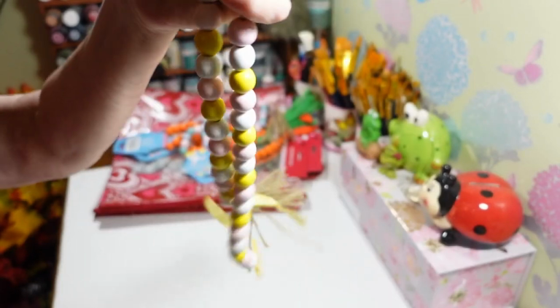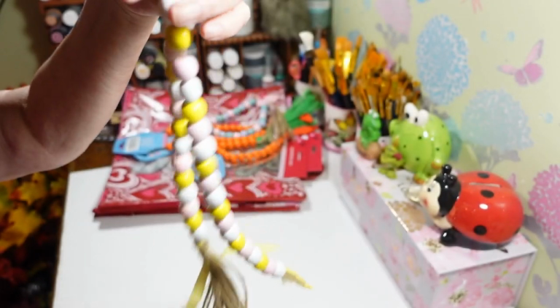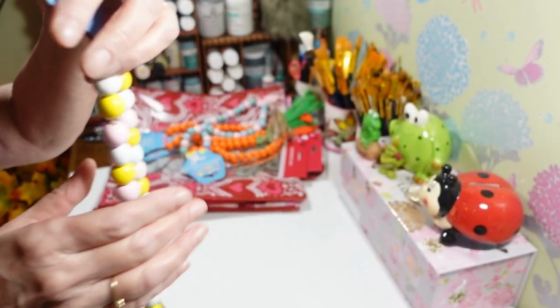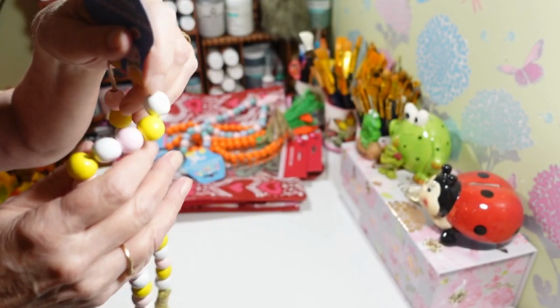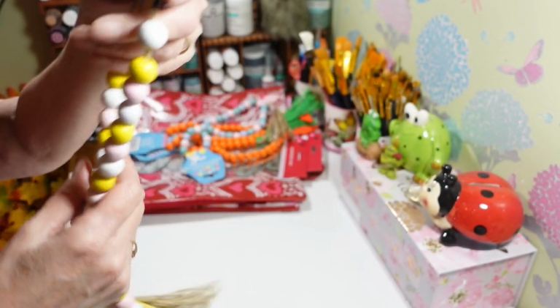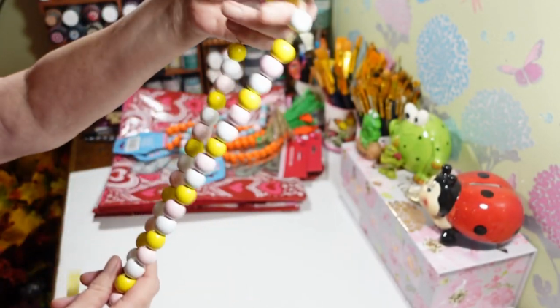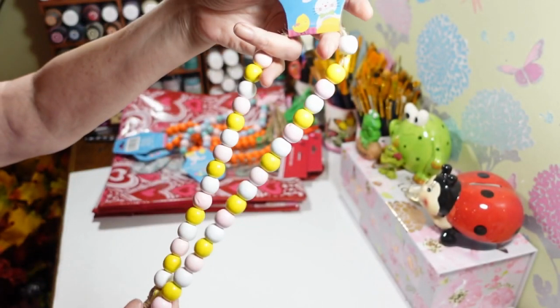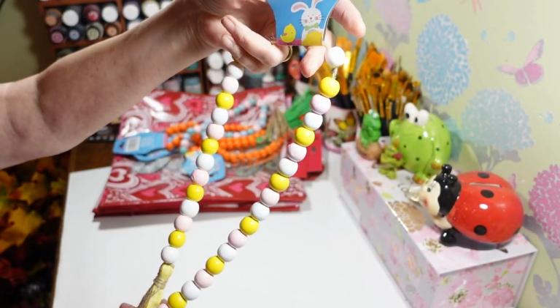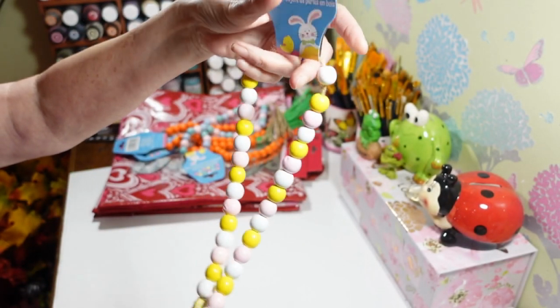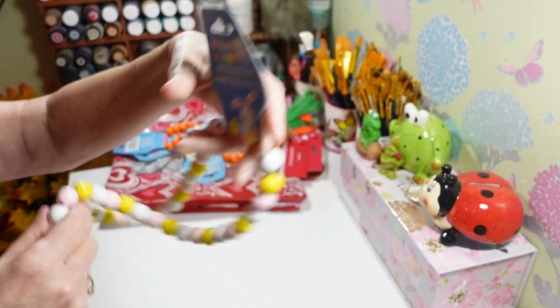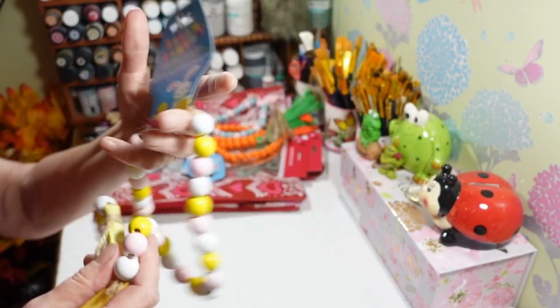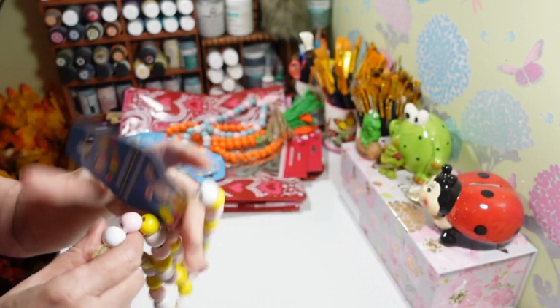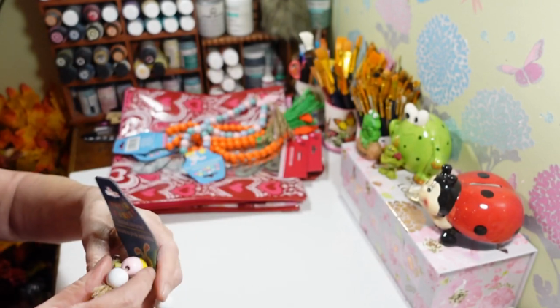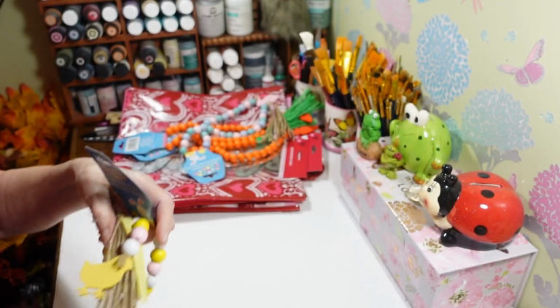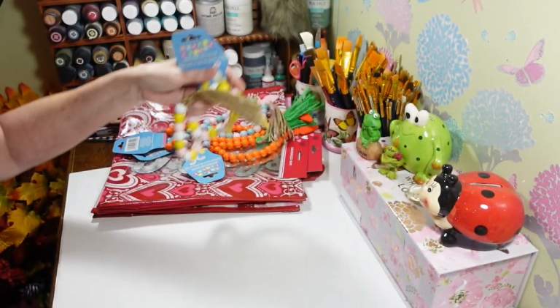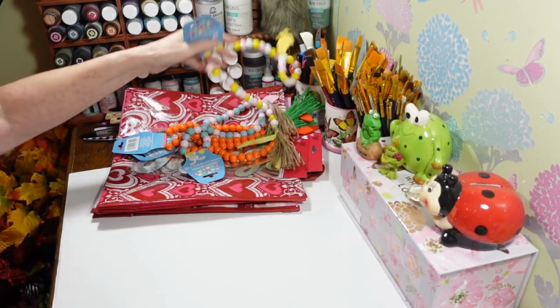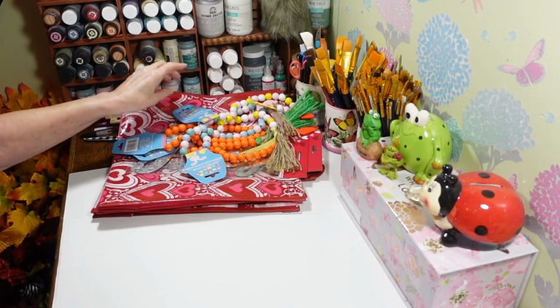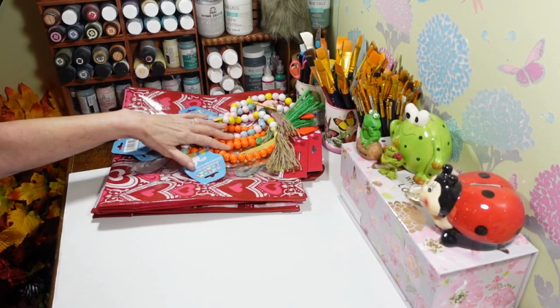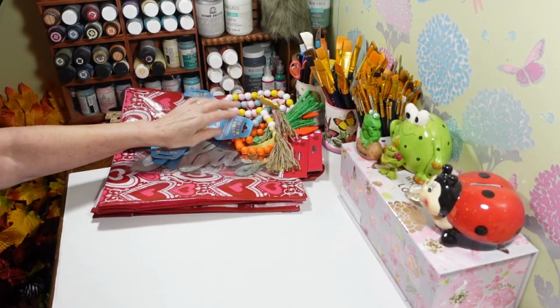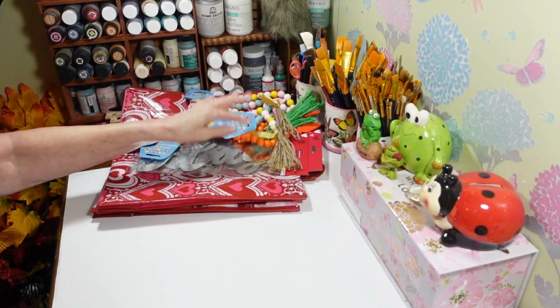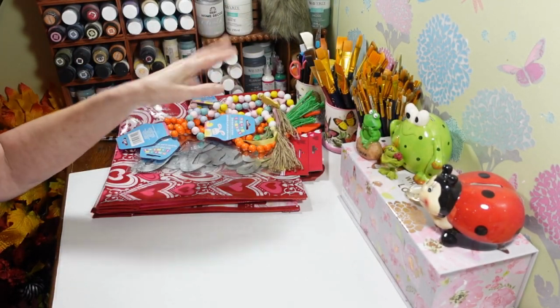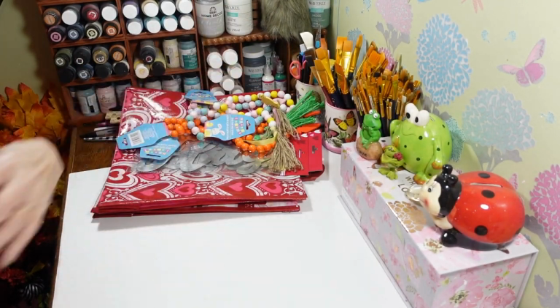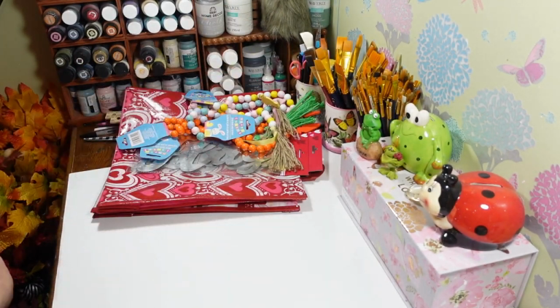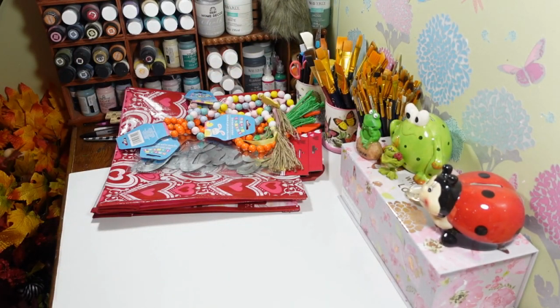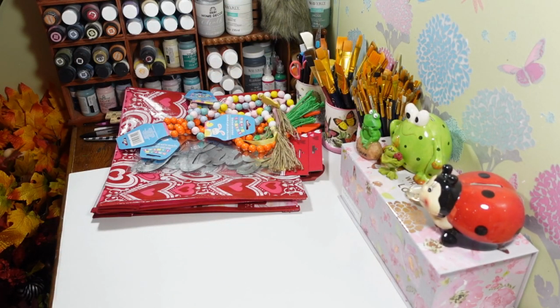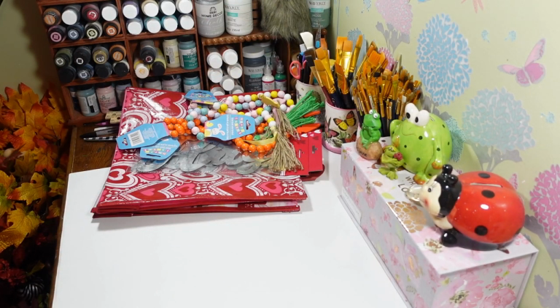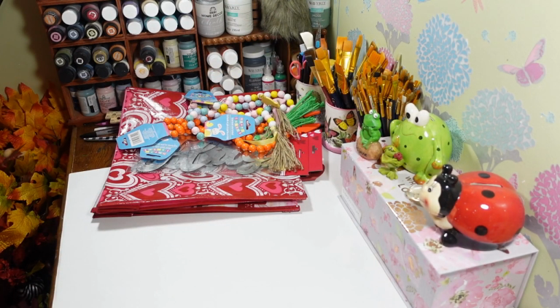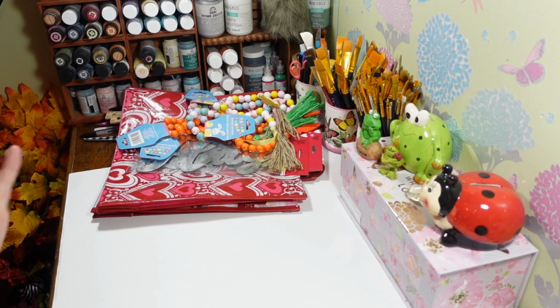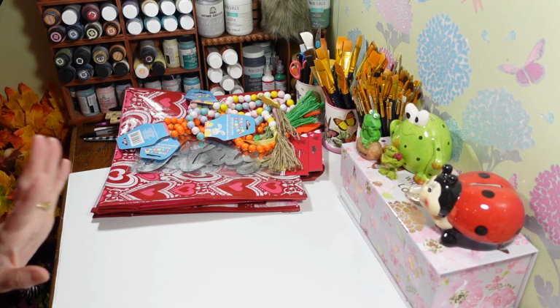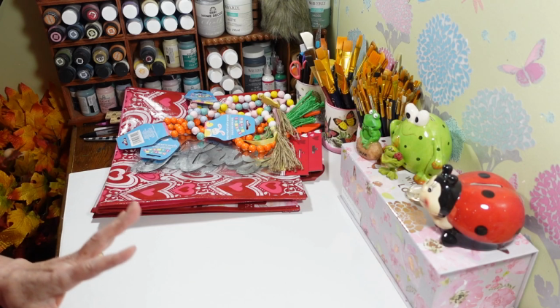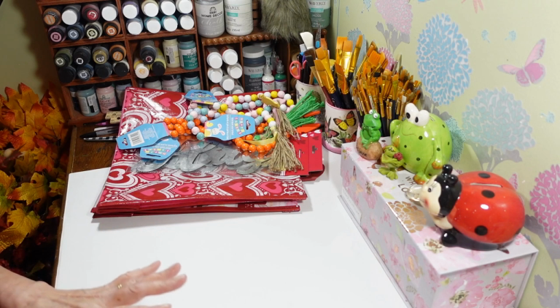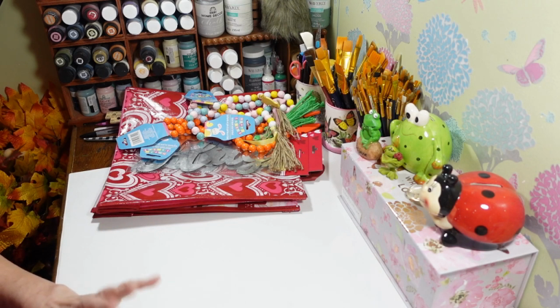These are just really nice — they'll be great to string with some of your Easter decorations. I just love those things. And if you want to use the beads for something else, you can just take them right off.